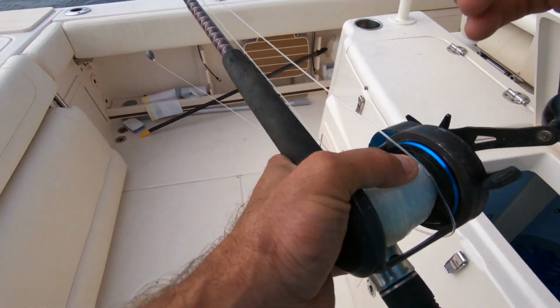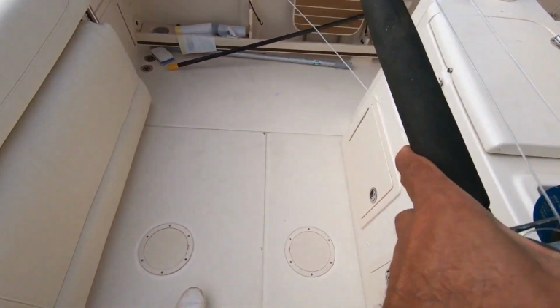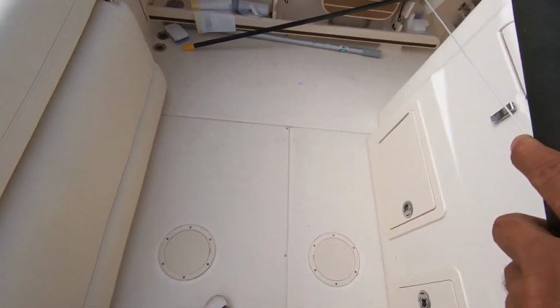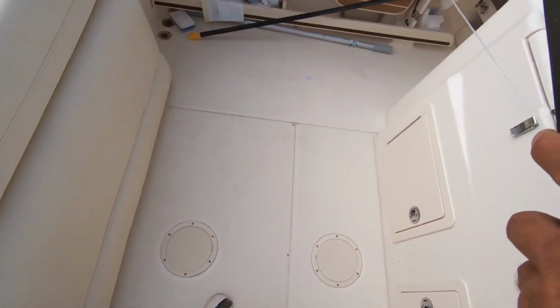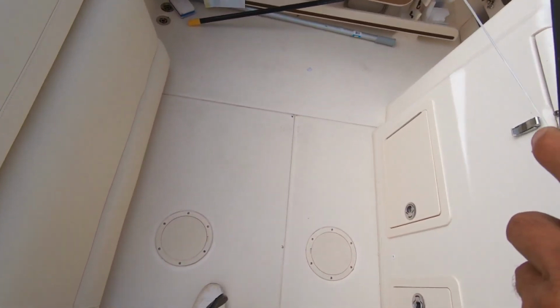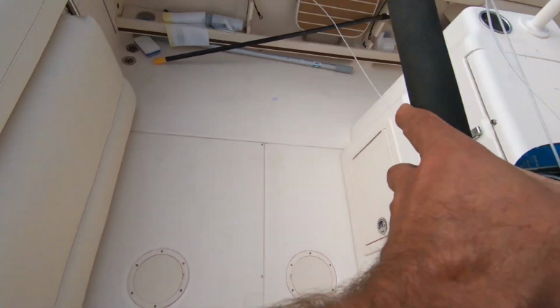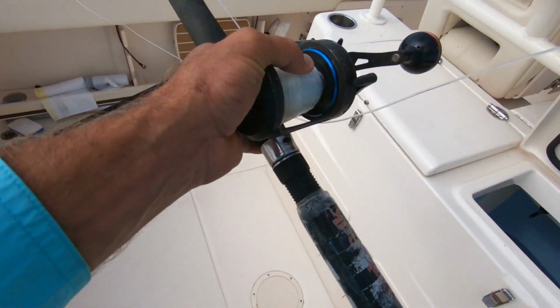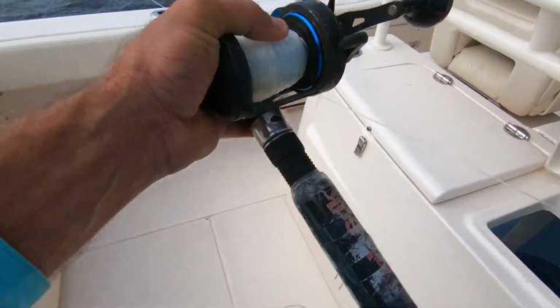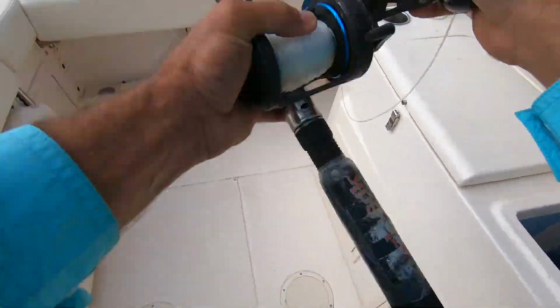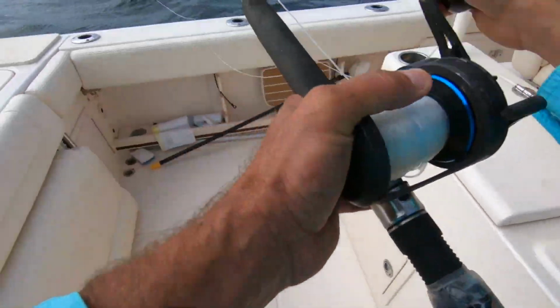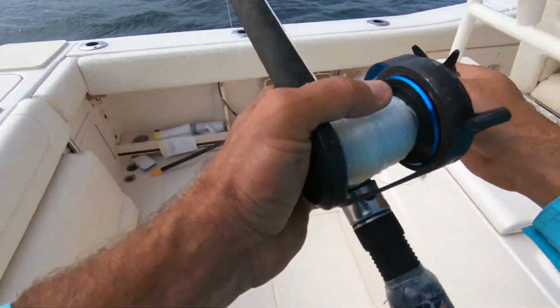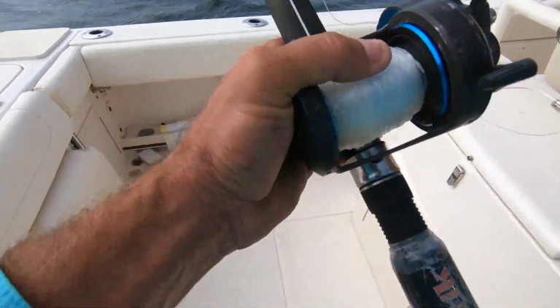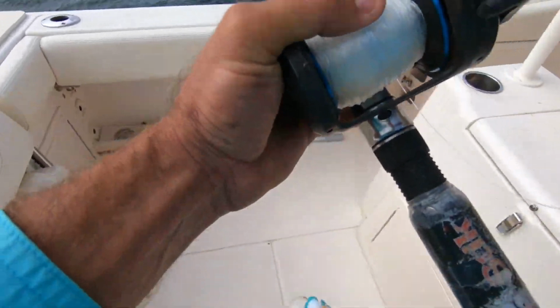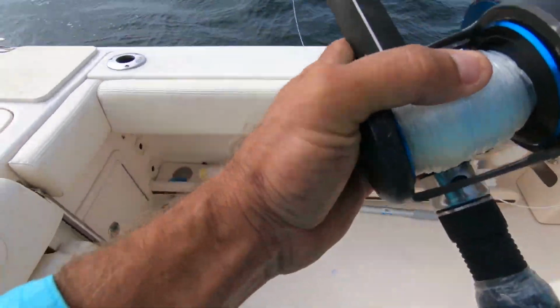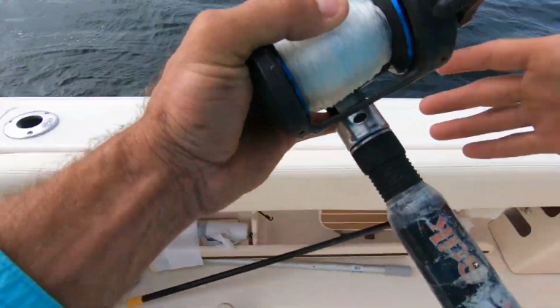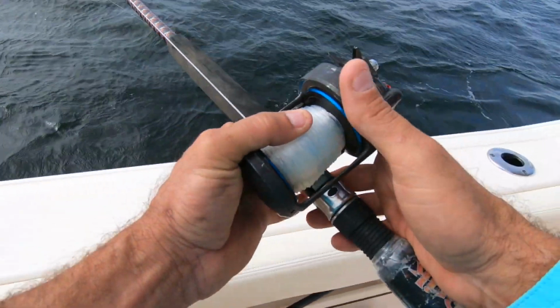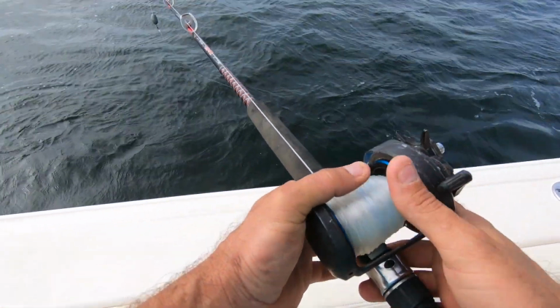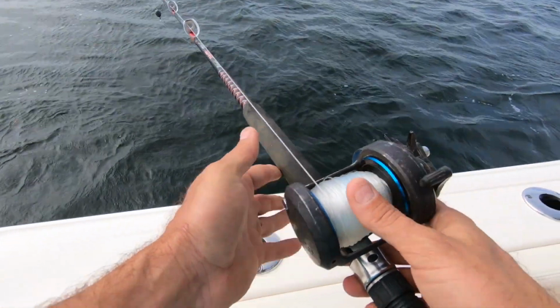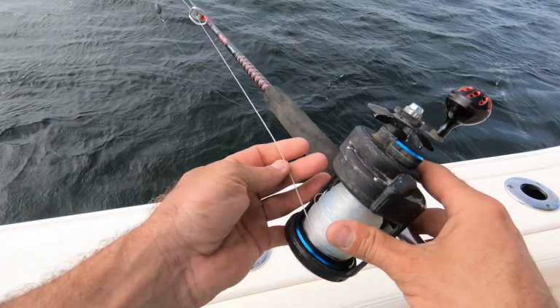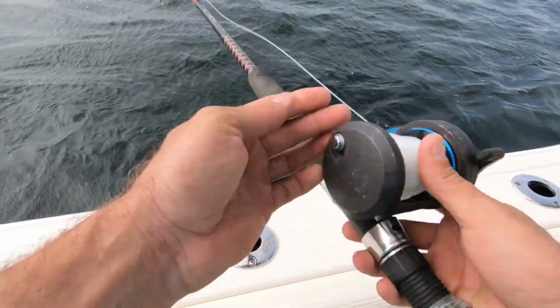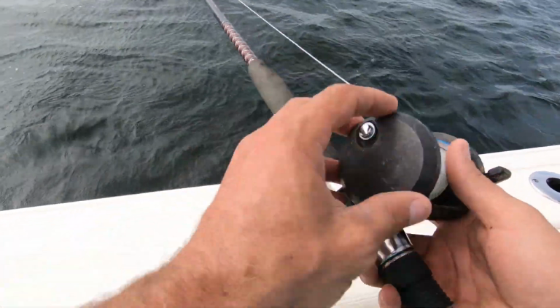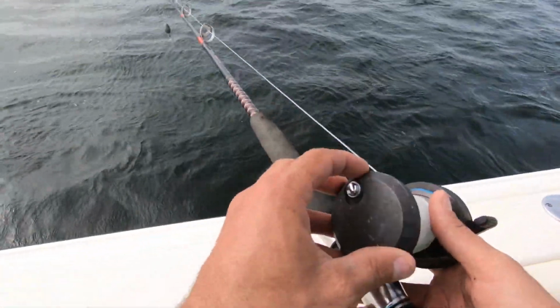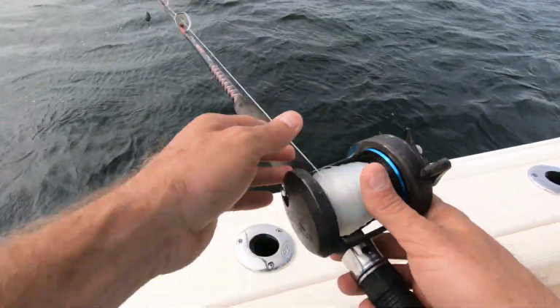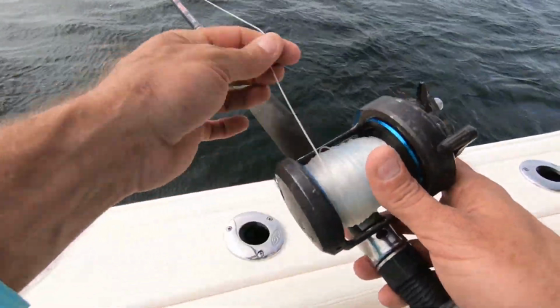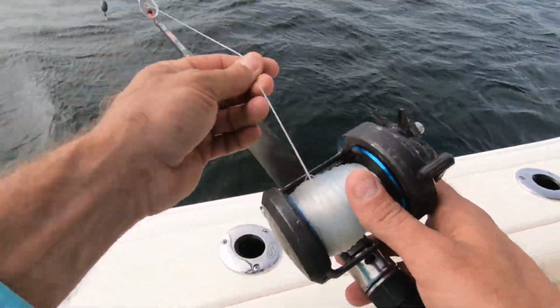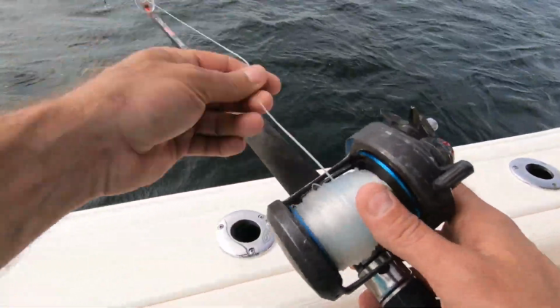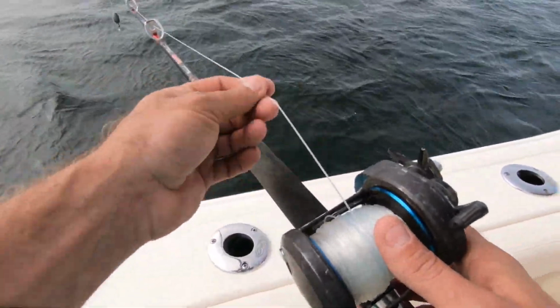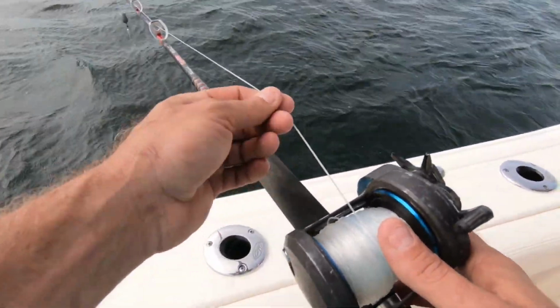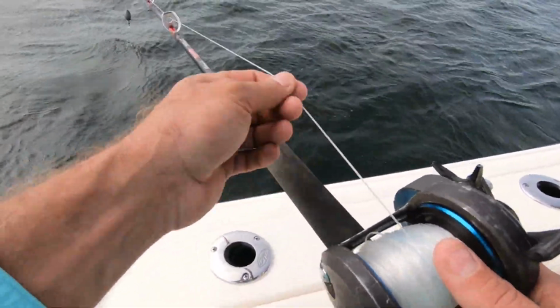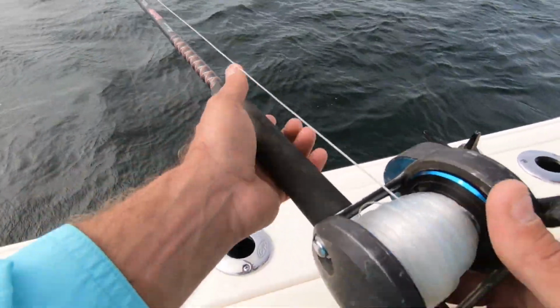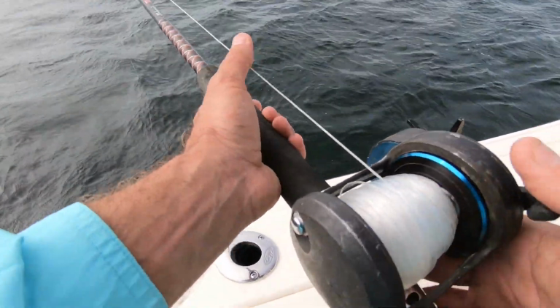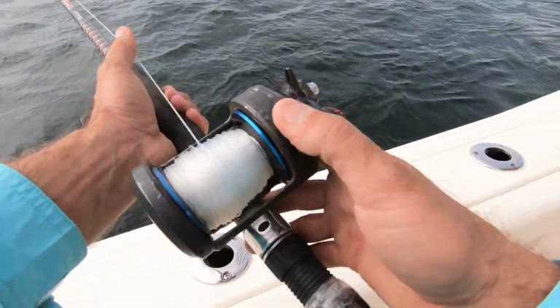The combo we're going to be using here is just a traditional drop rig. Use any kind of reel you want. Make sure you've got a good sturdy line — I'm going to be using 100 pound test.